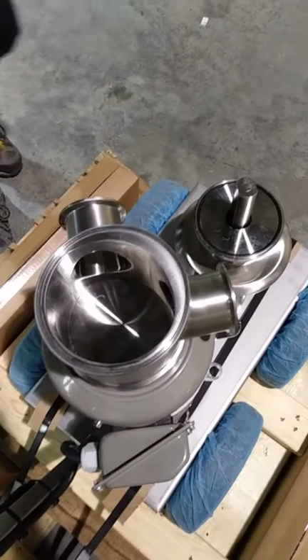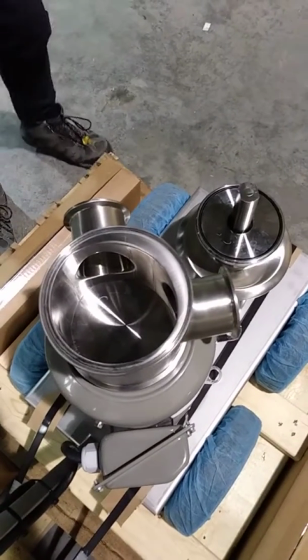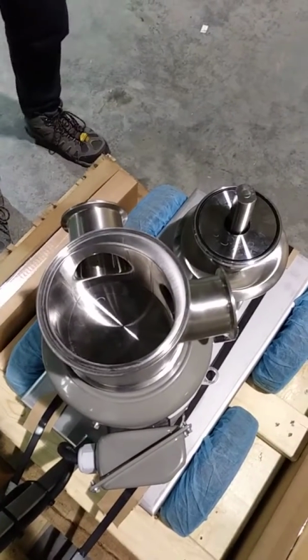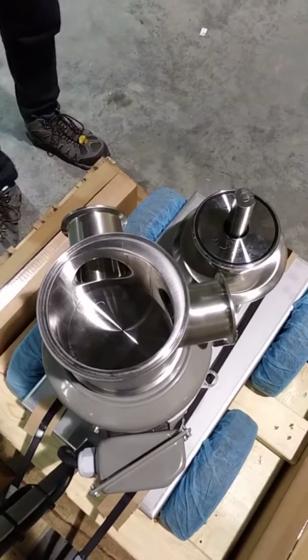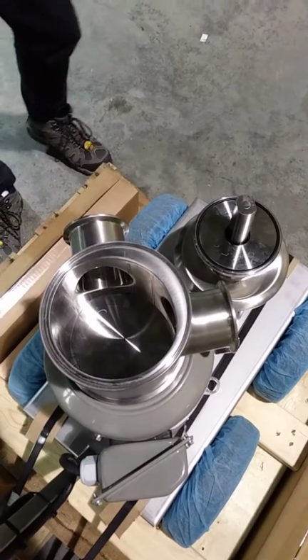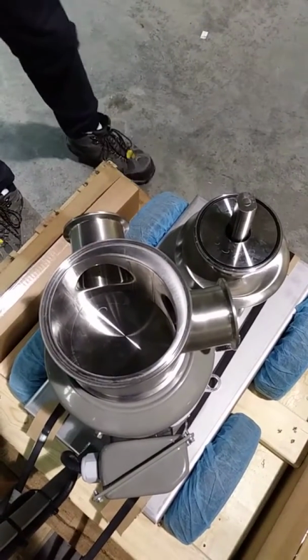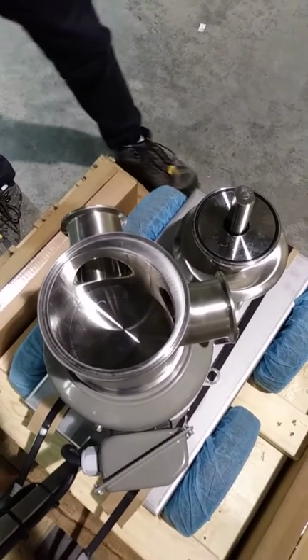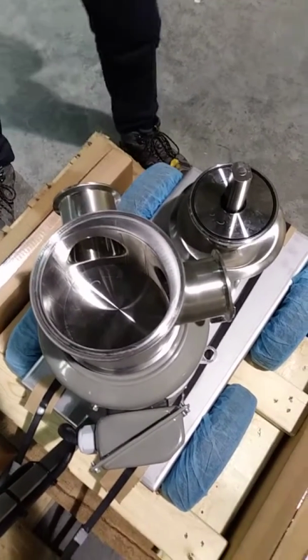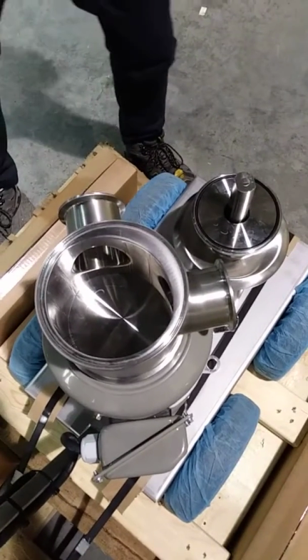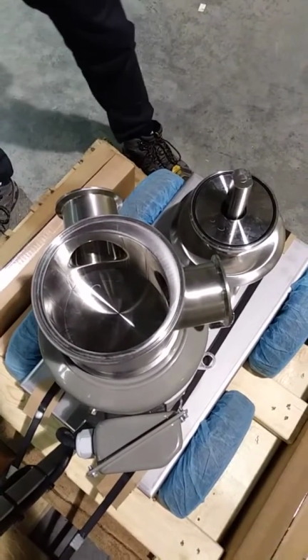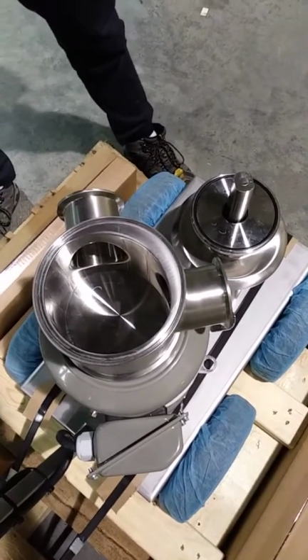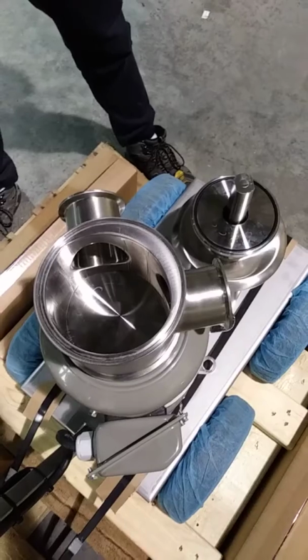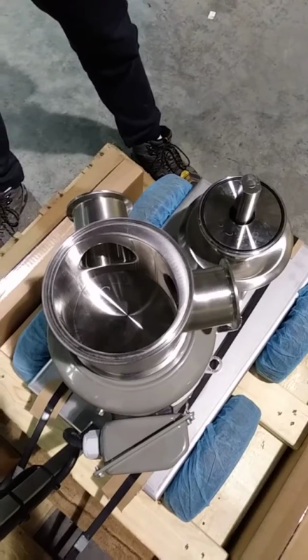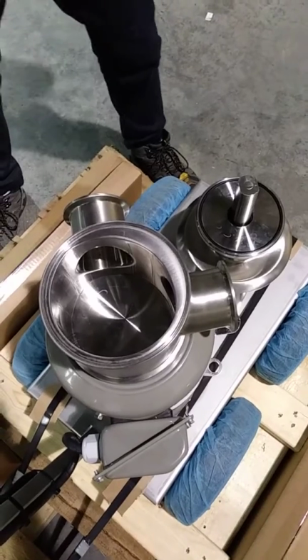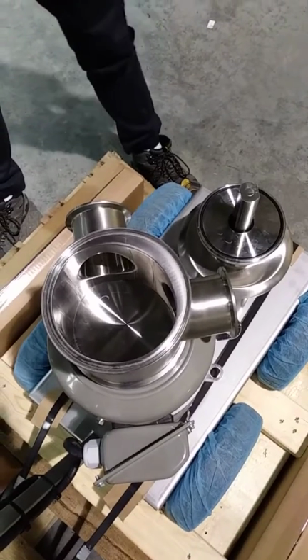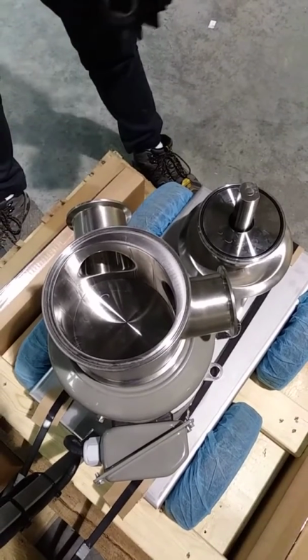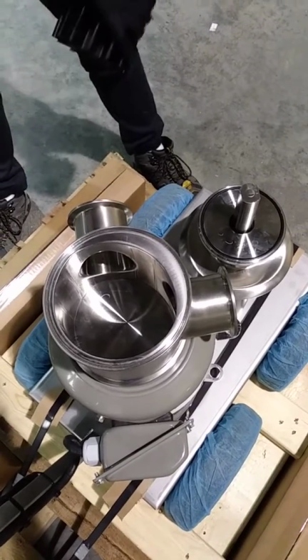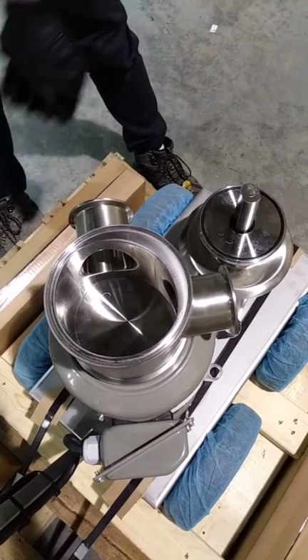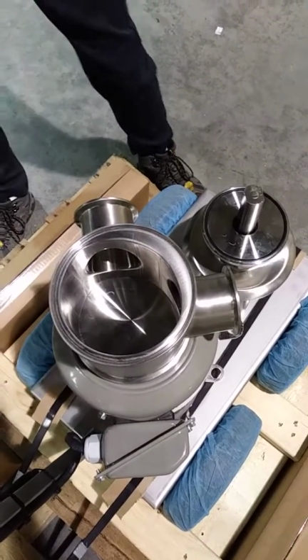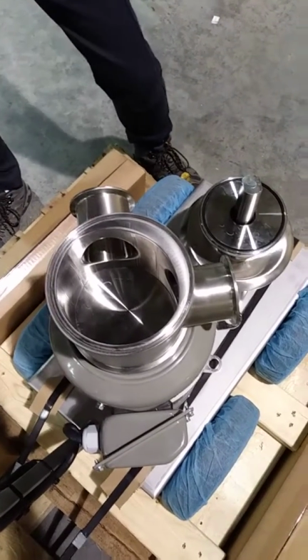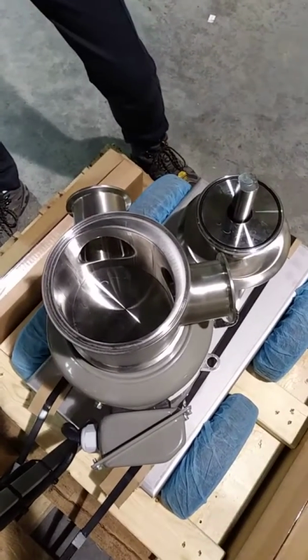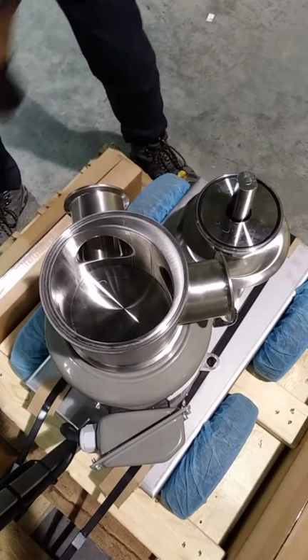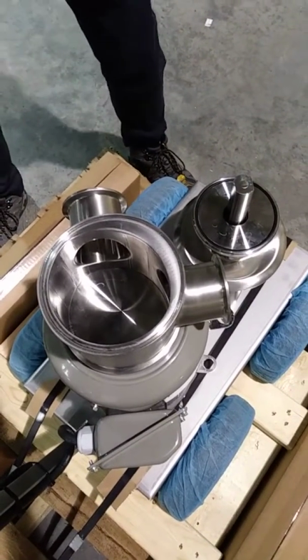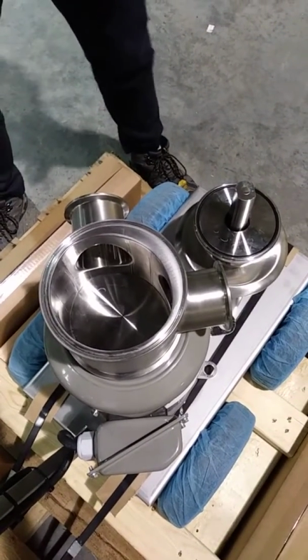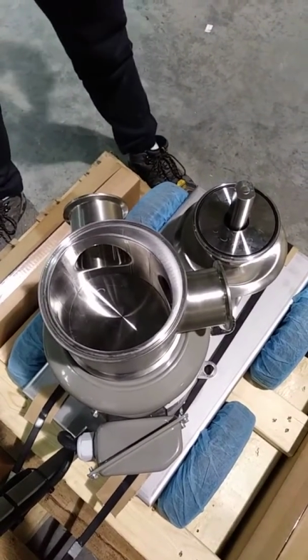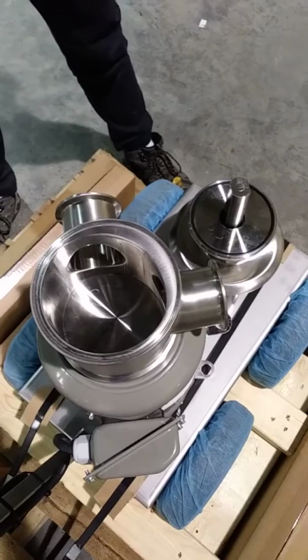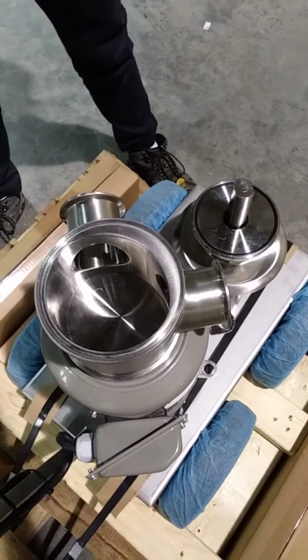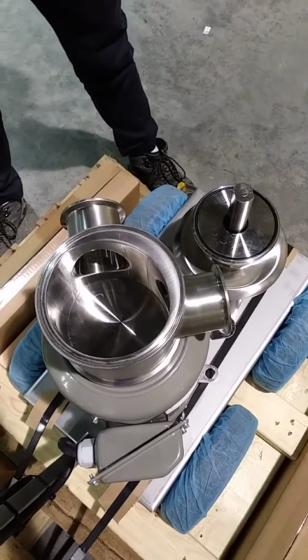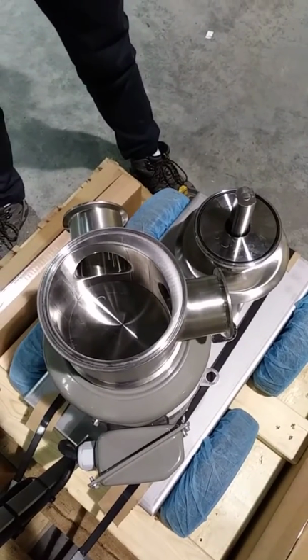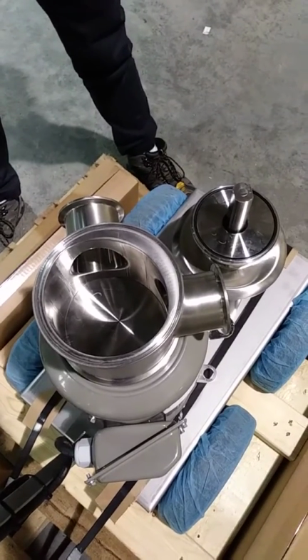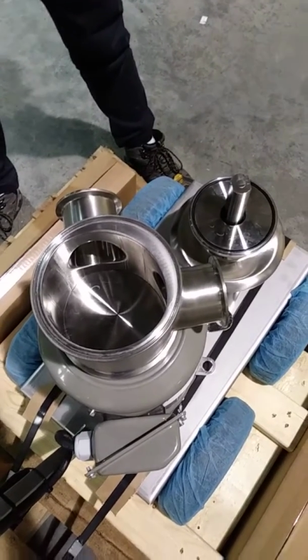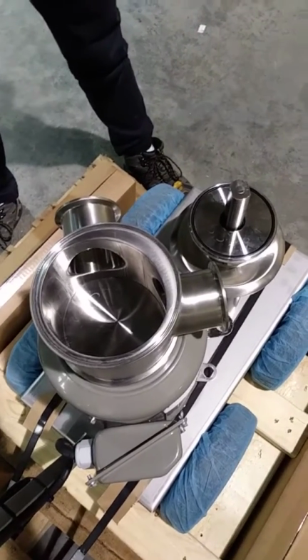Here are instructions for installing a new impeller into an existing pump housing. This works for the two-and-a-half-inch pump. The process is the same for the three-inch, the two-inch, even the one-and-a-half-inch.